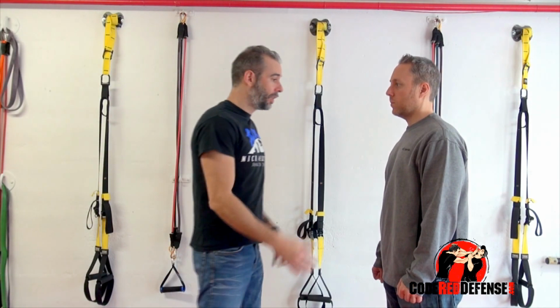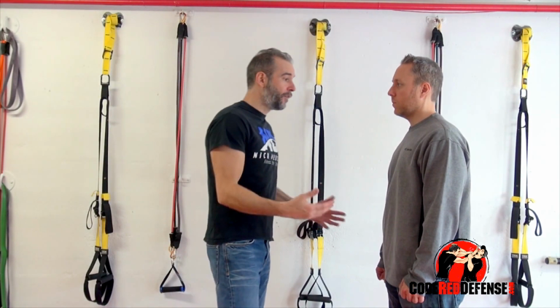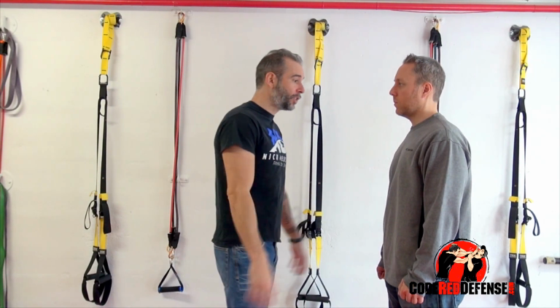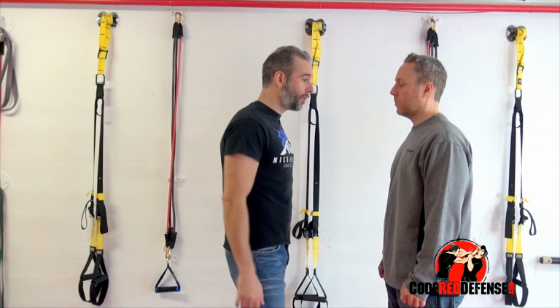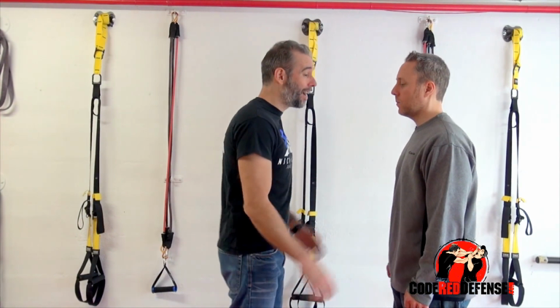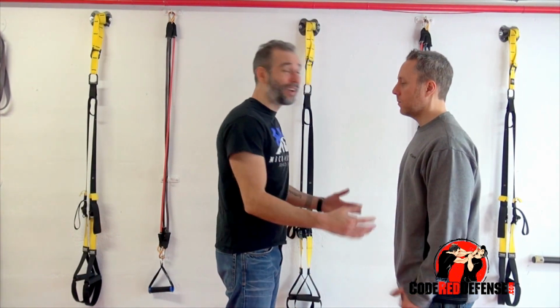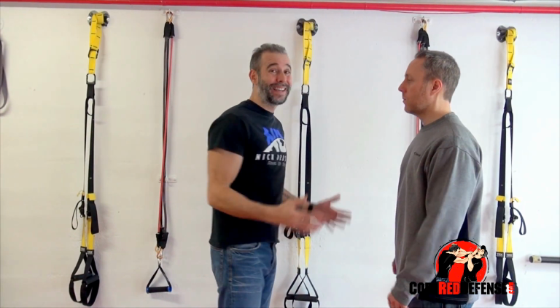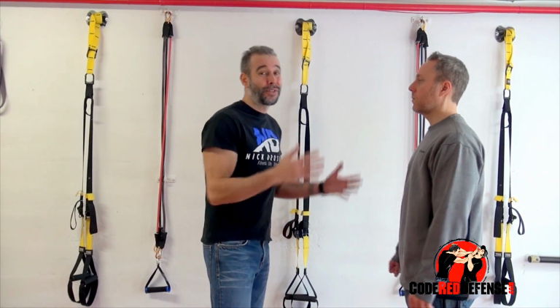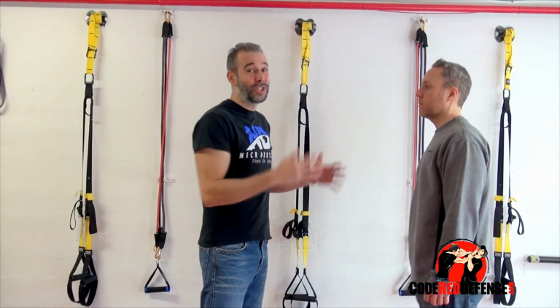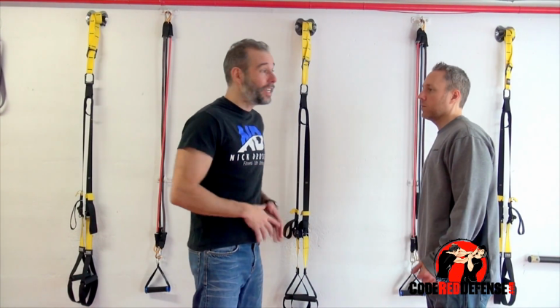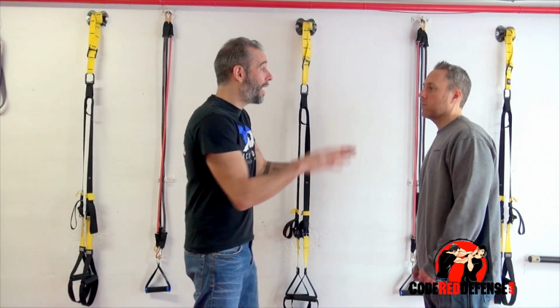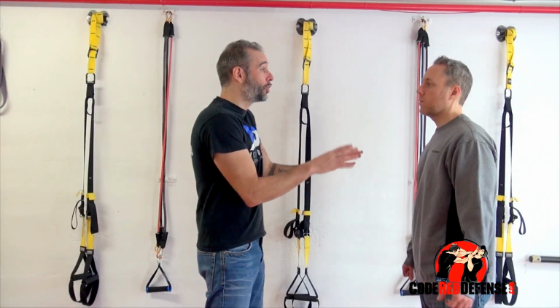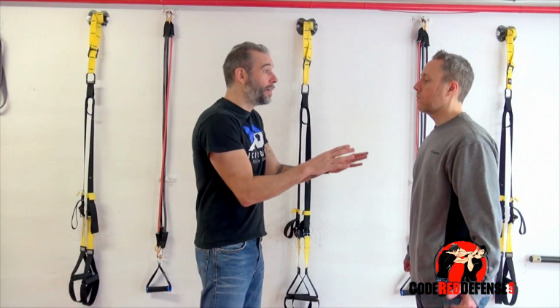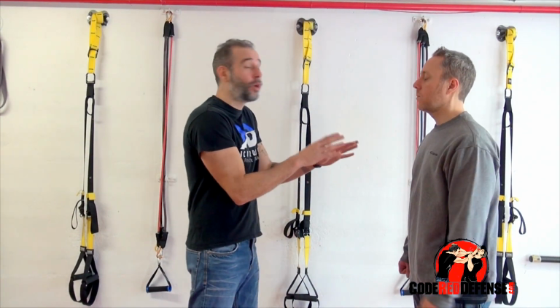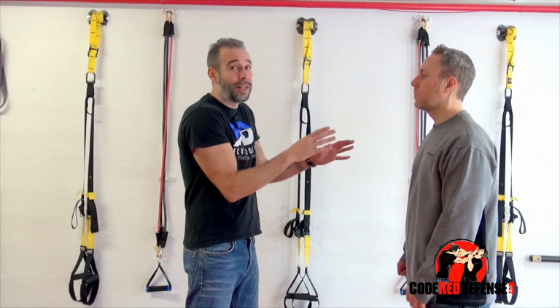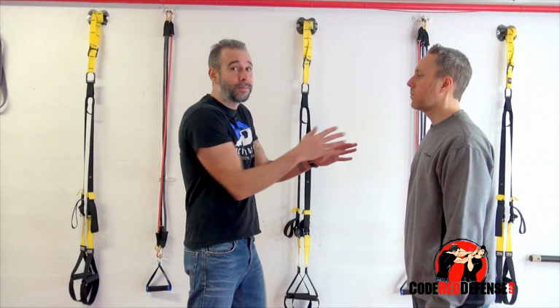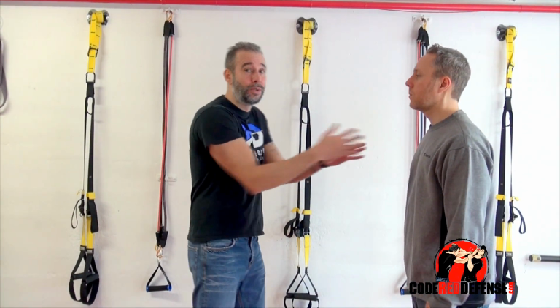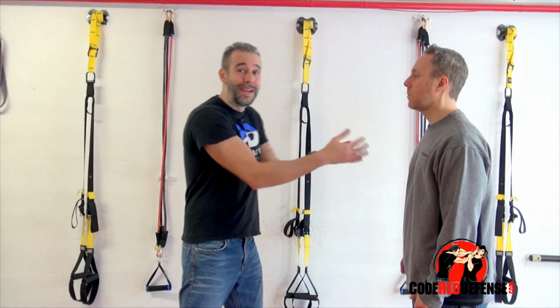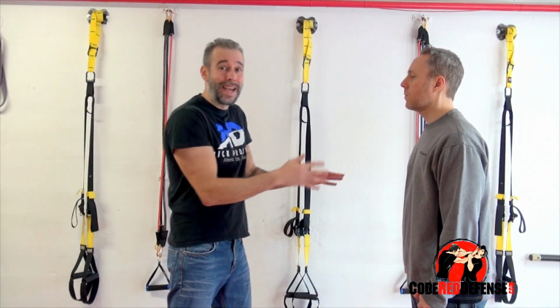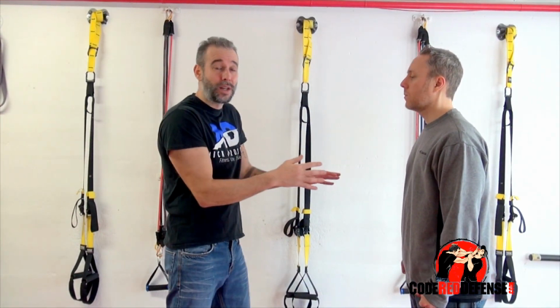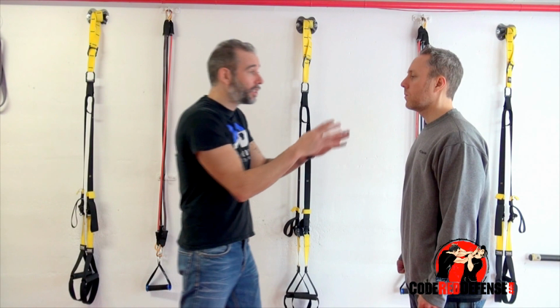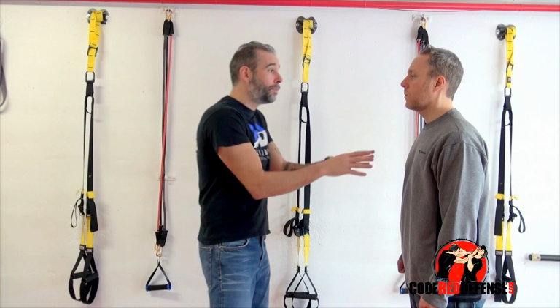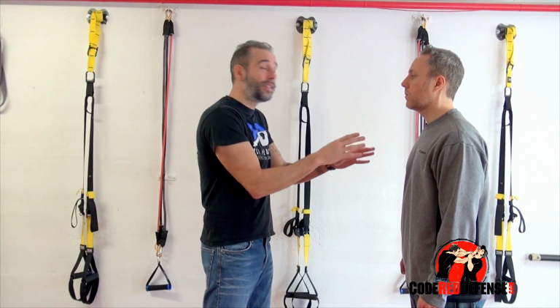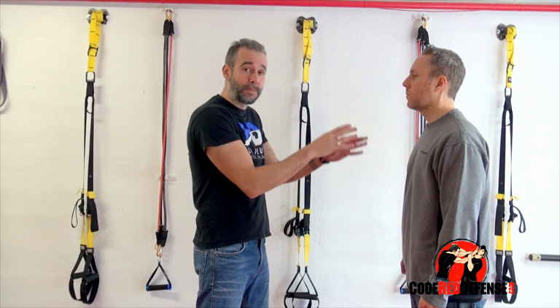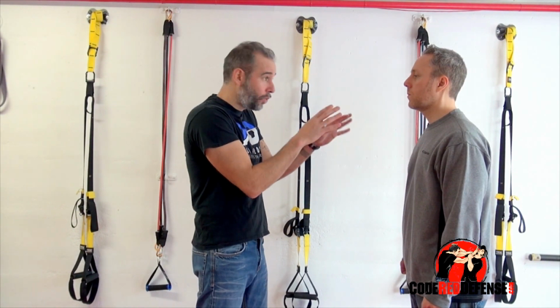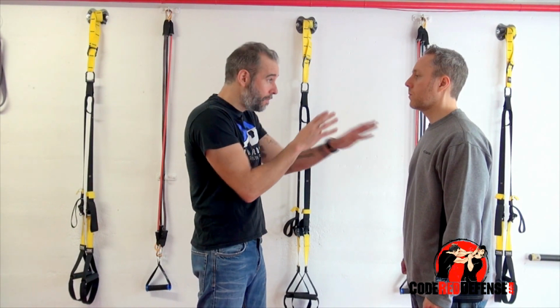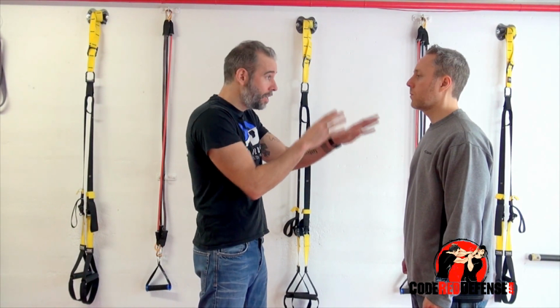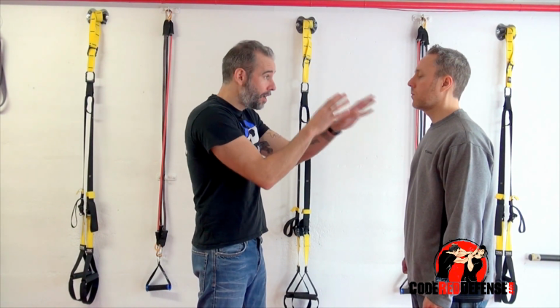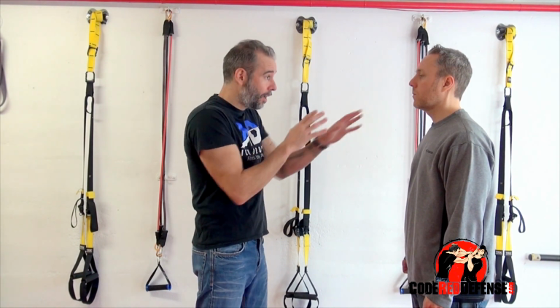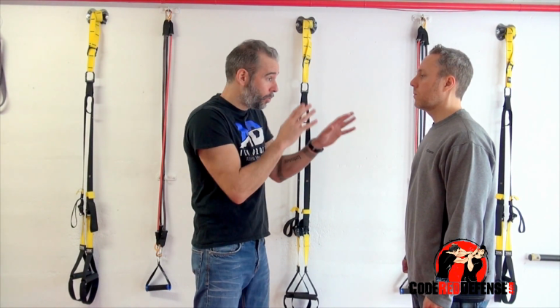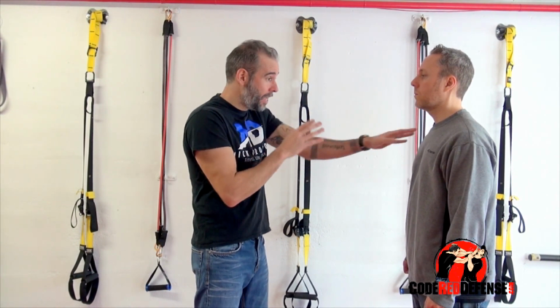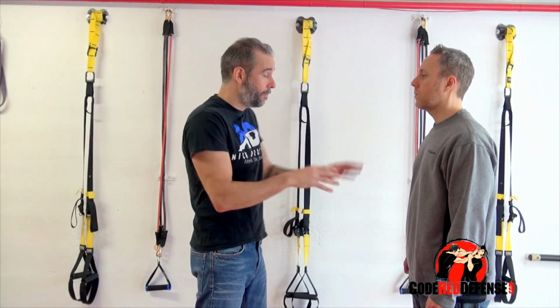So let's say you're faced with your attacker. Your first thing is your hands should be up. Don't allow them to get in close. Keep the distance between me and him.